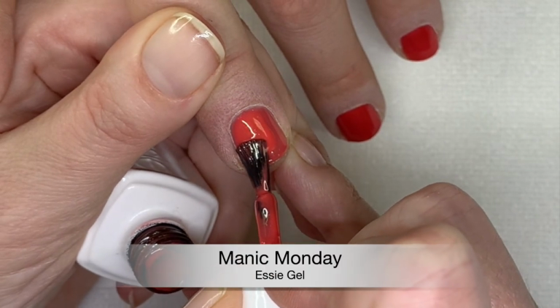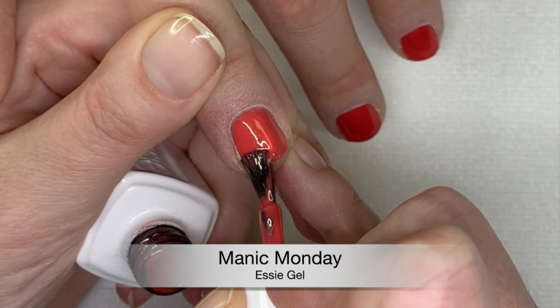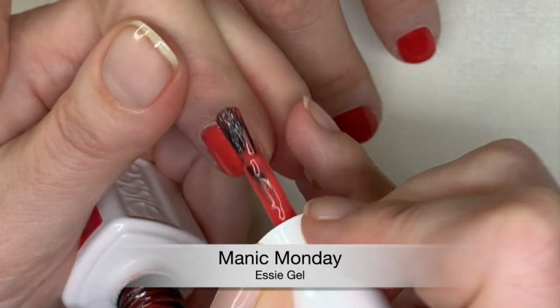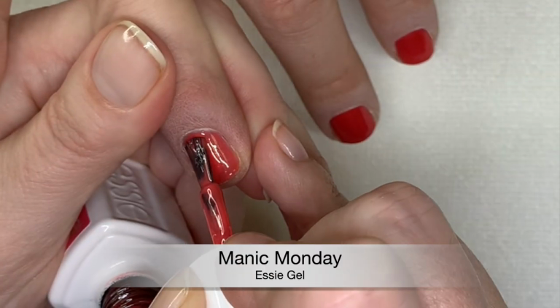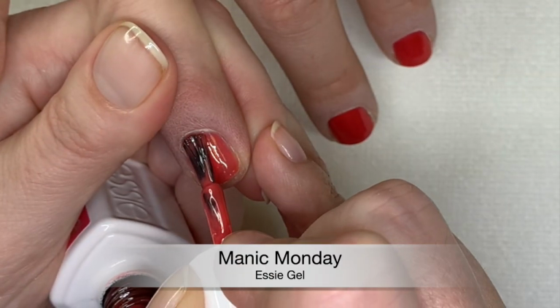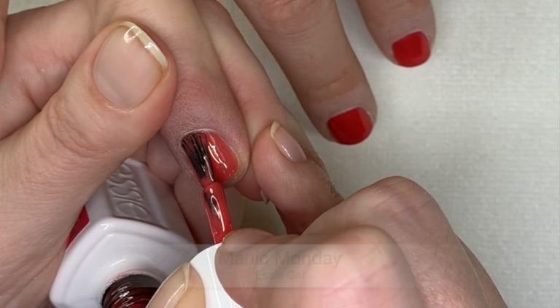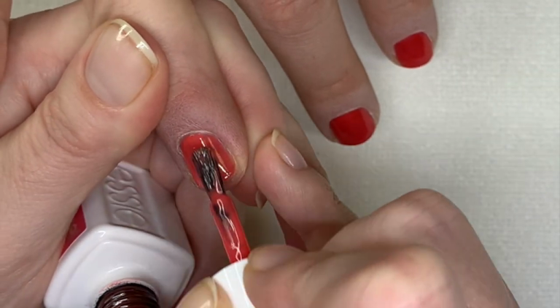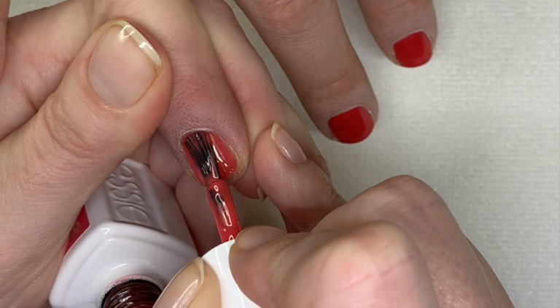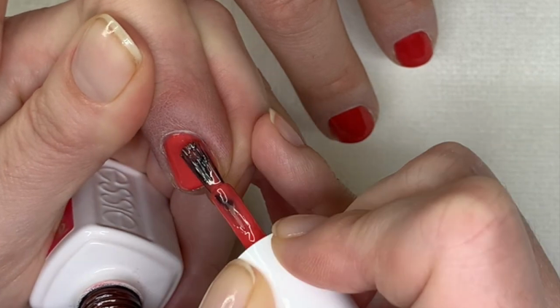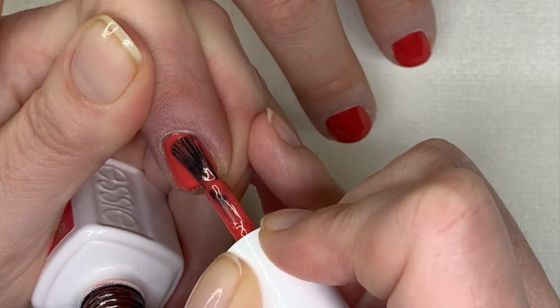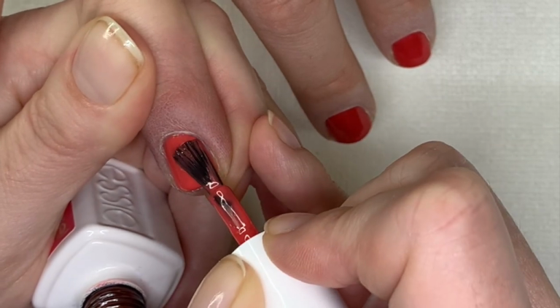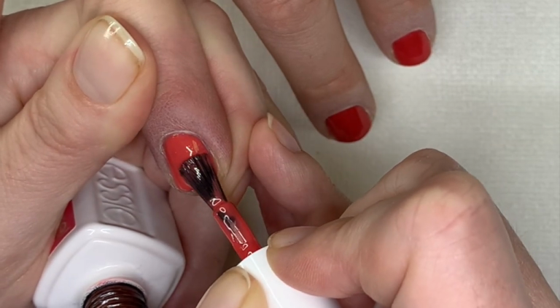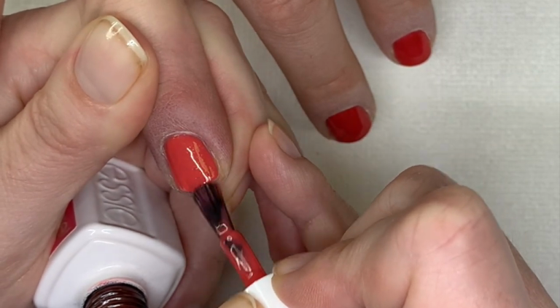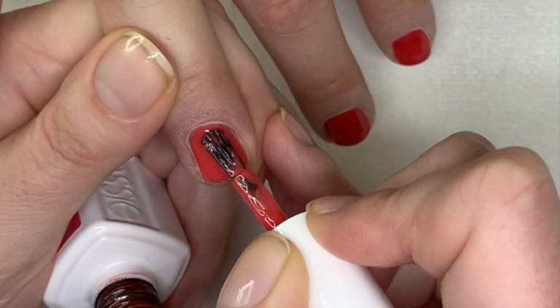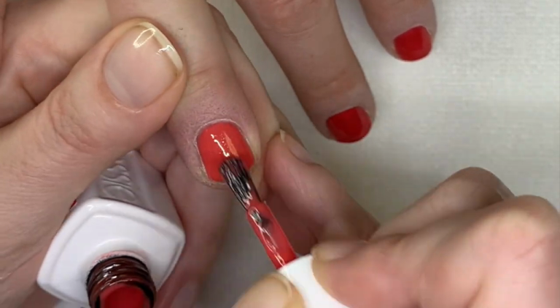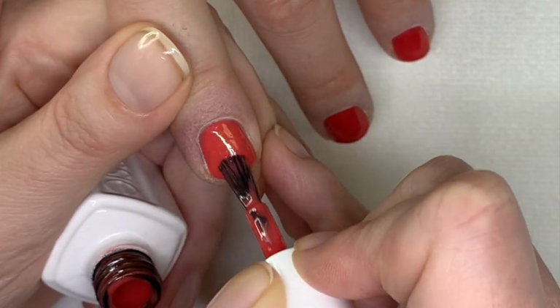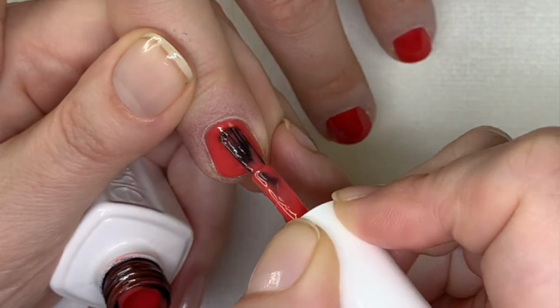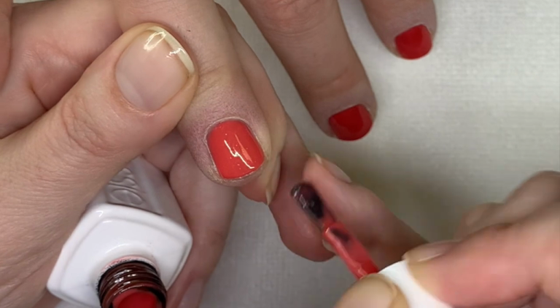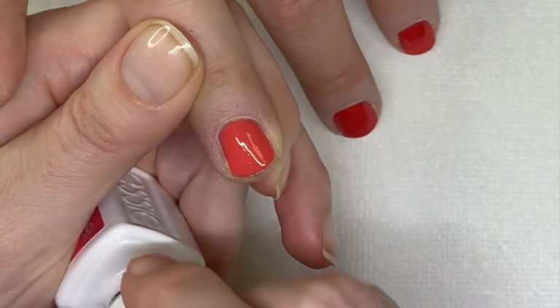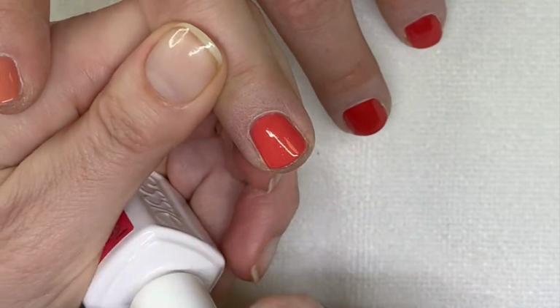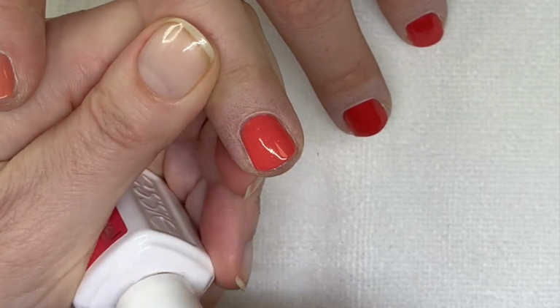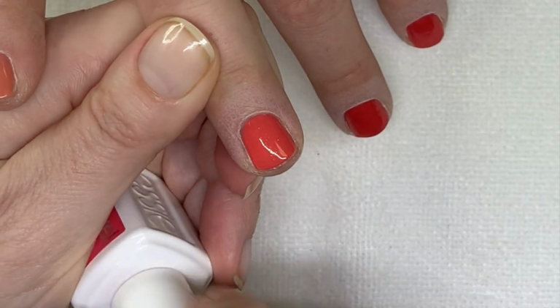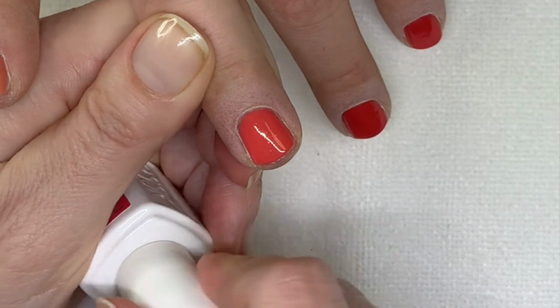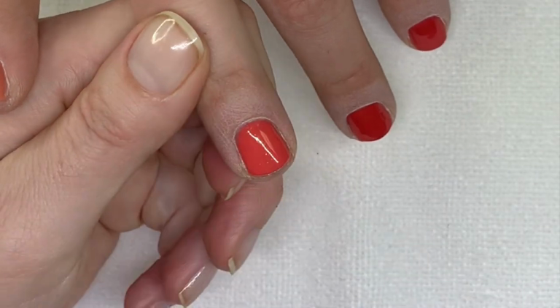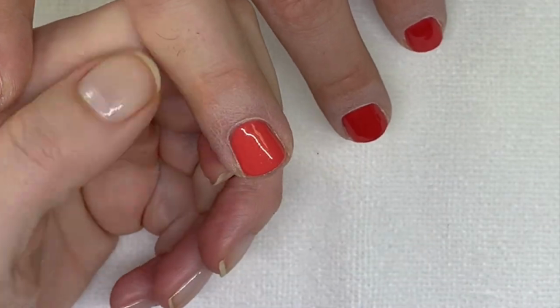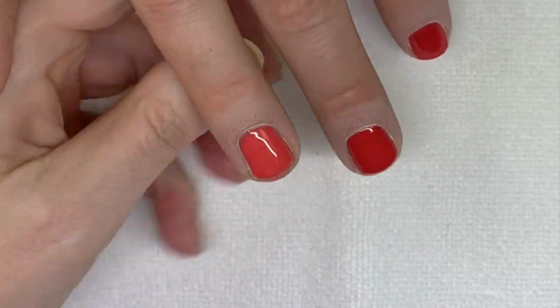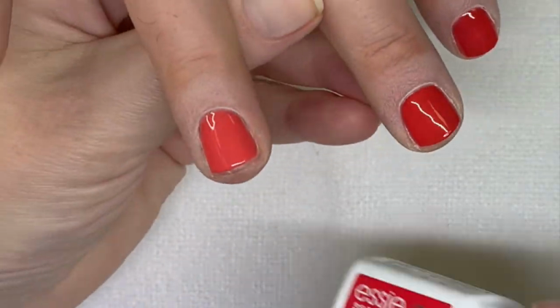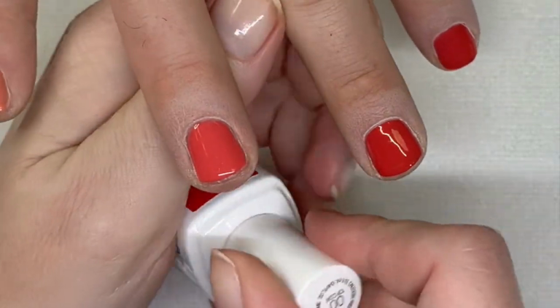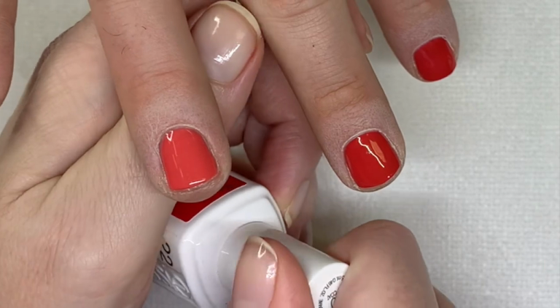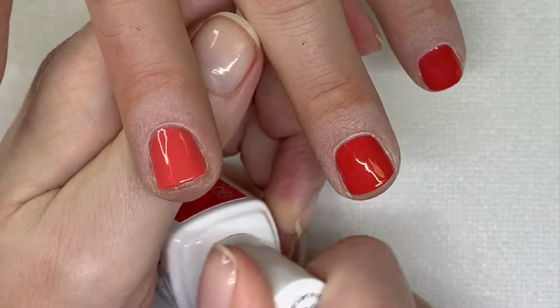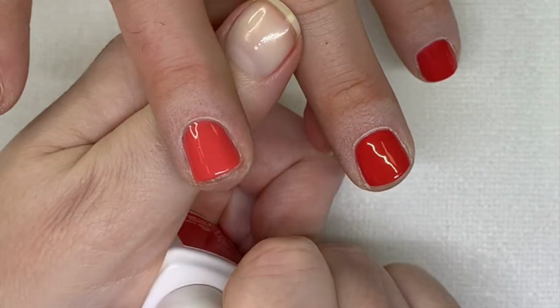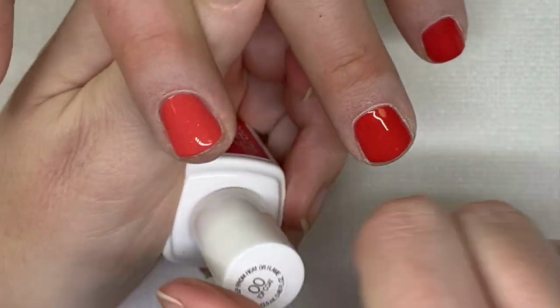He's going to take pictures with his freshly polished pink nails to prove that he's wearing it — for a week.